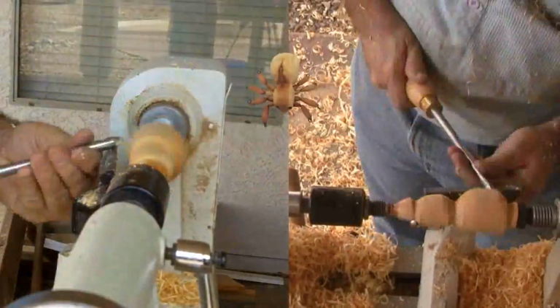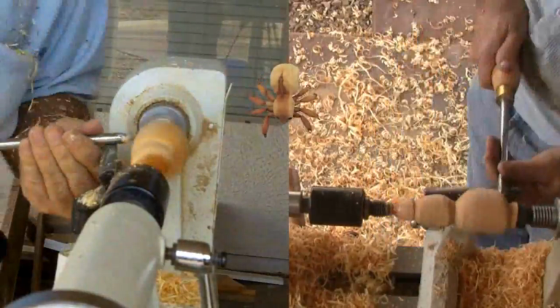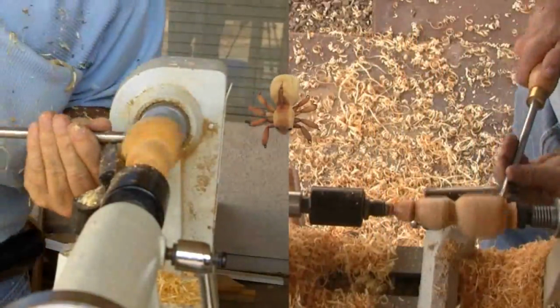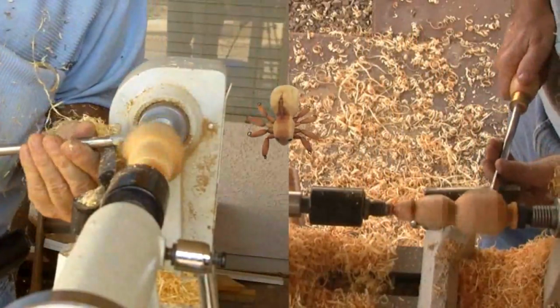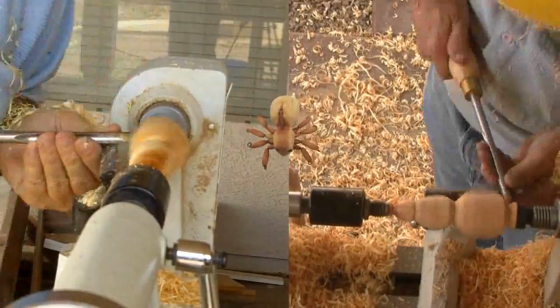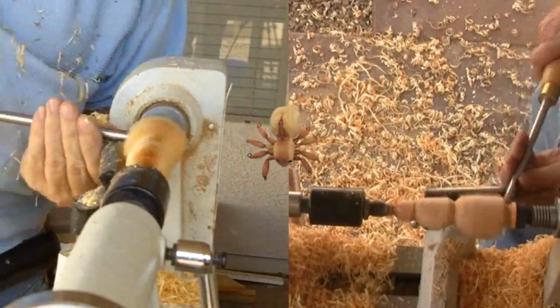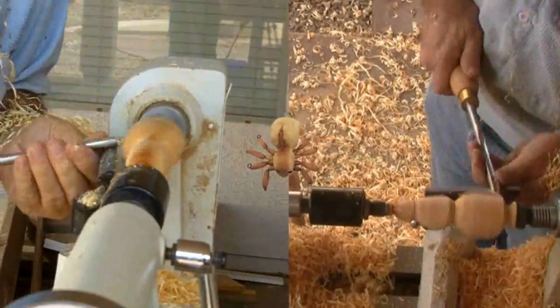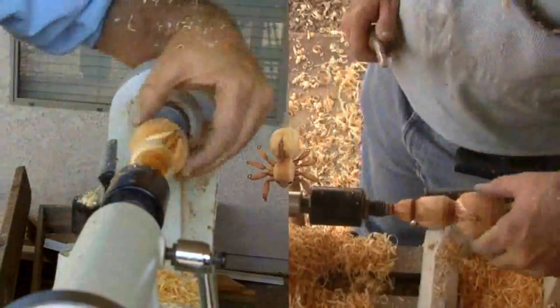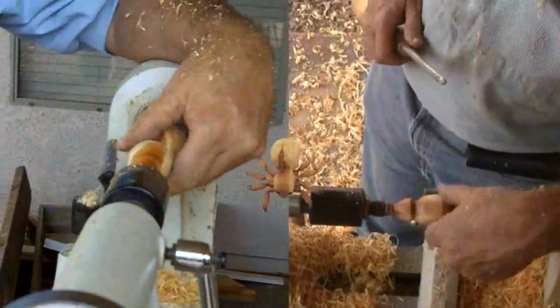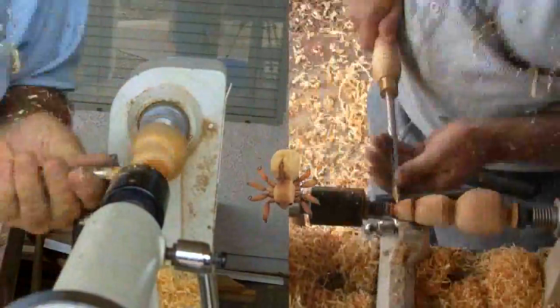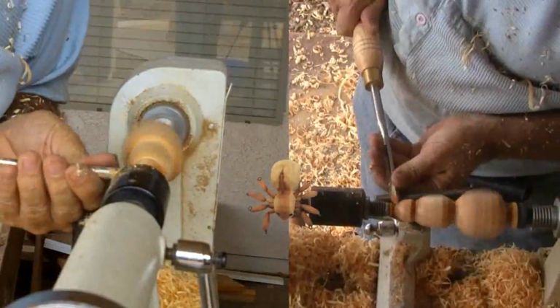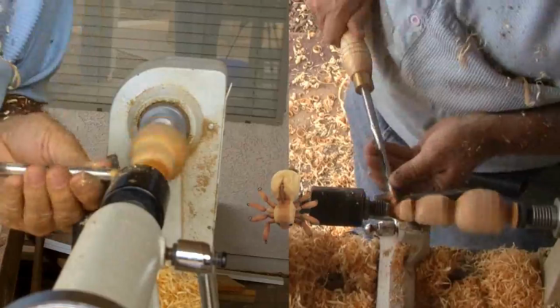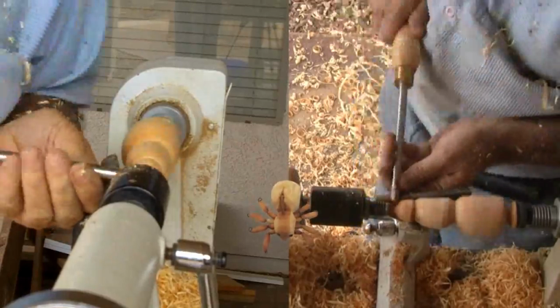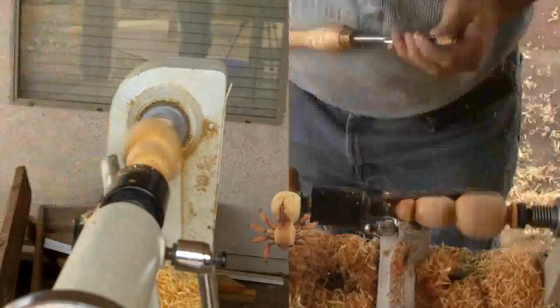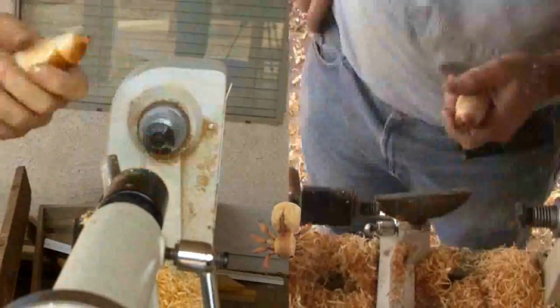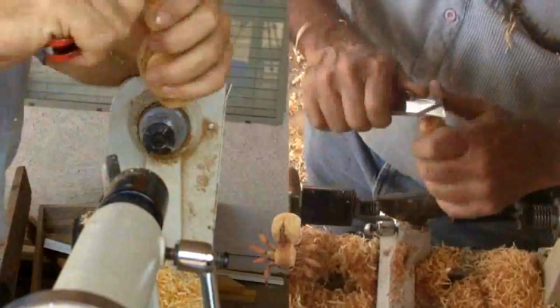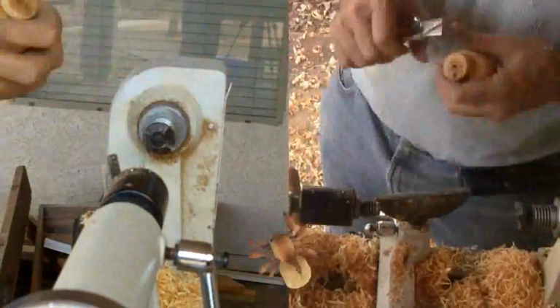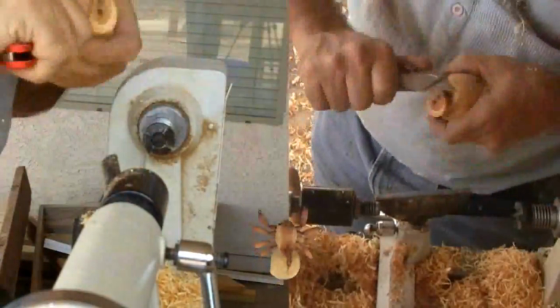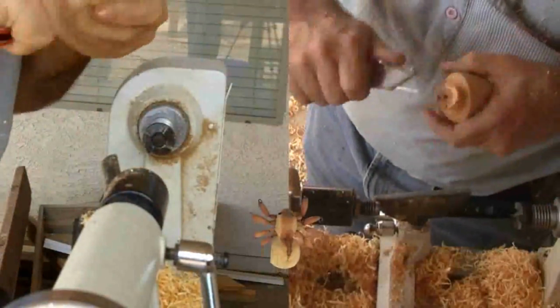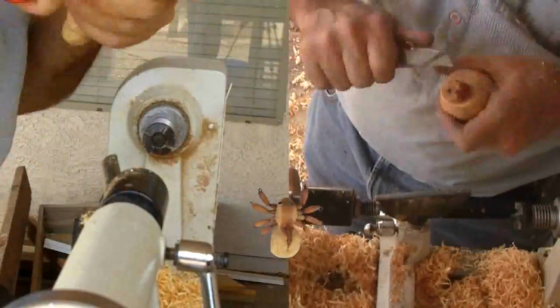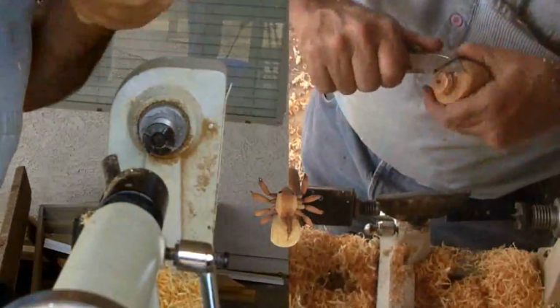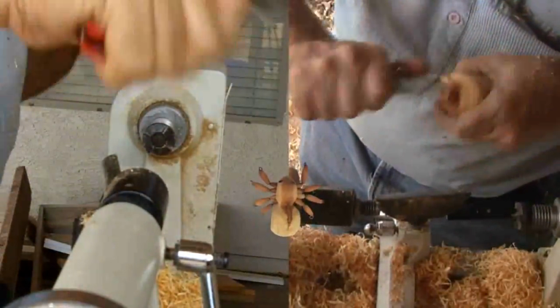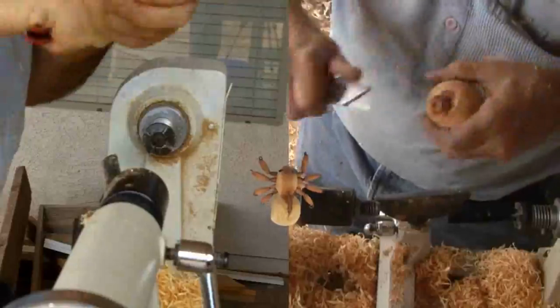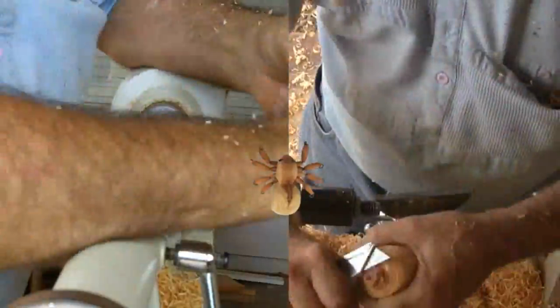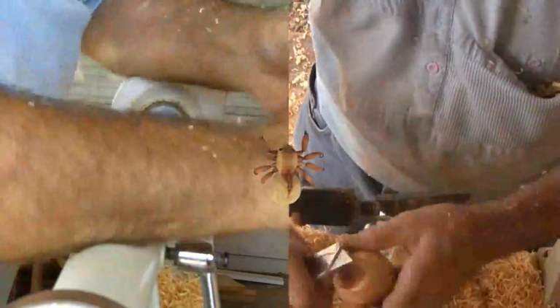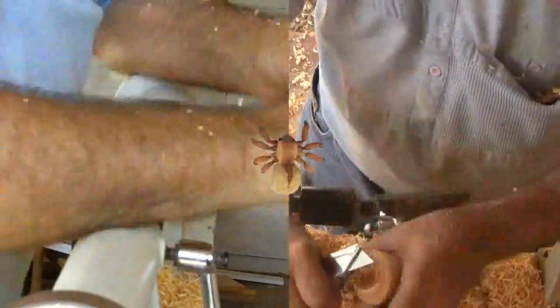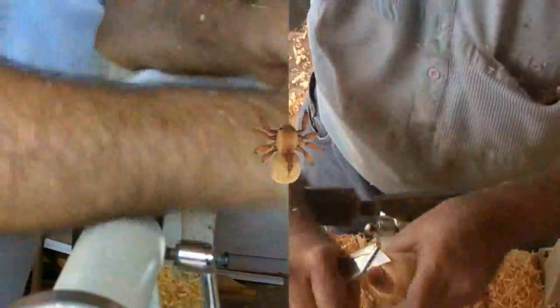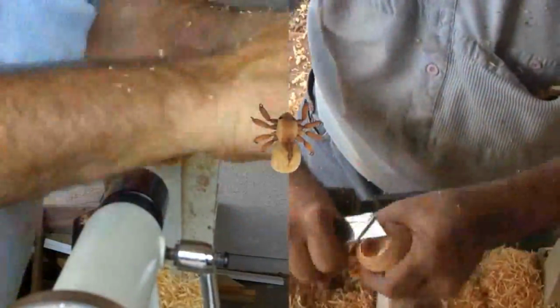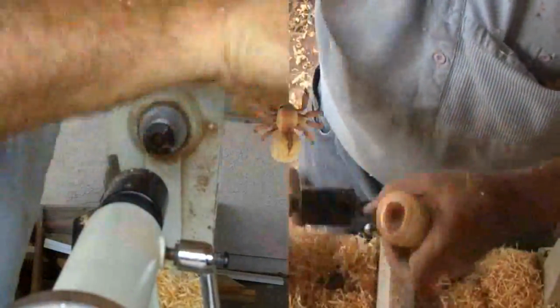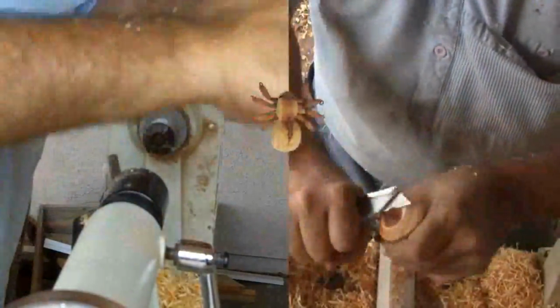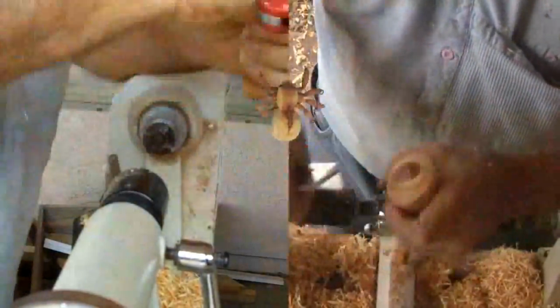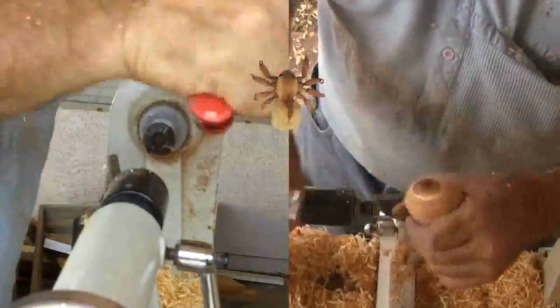The only problem was that my wife then told me spiders only have two body sections and not three like insects. Oh well, I'll carve off the small top section. While I'm at it, I'll carve on some other sections just to add some interest.